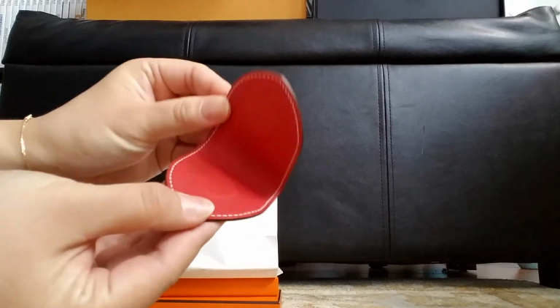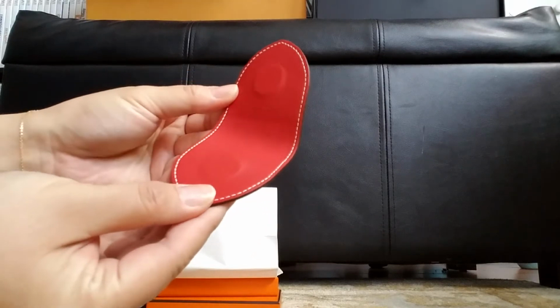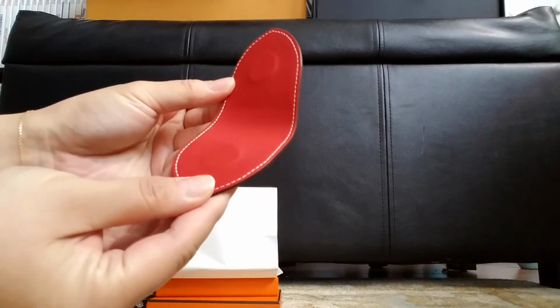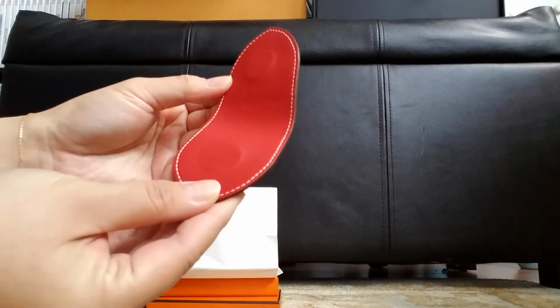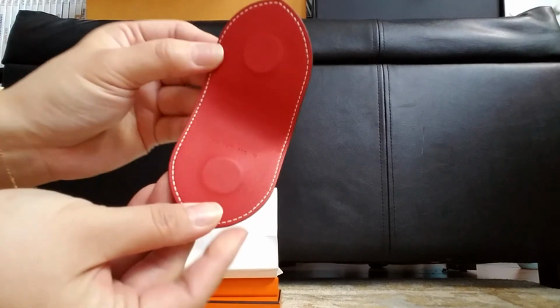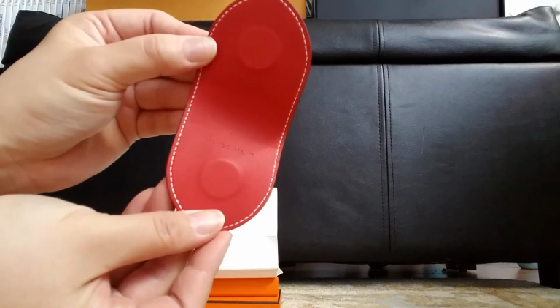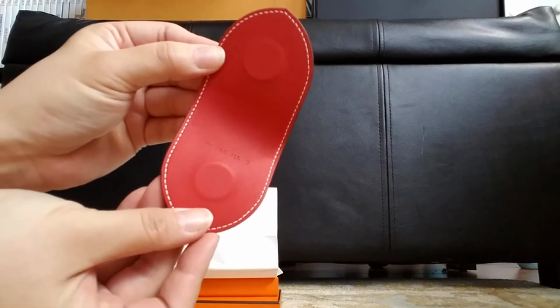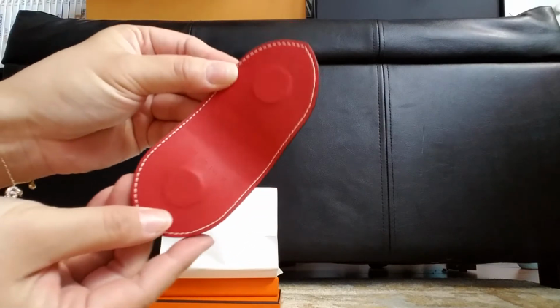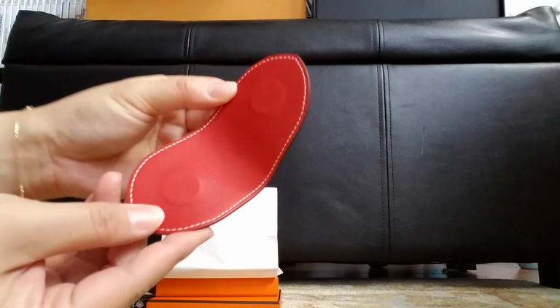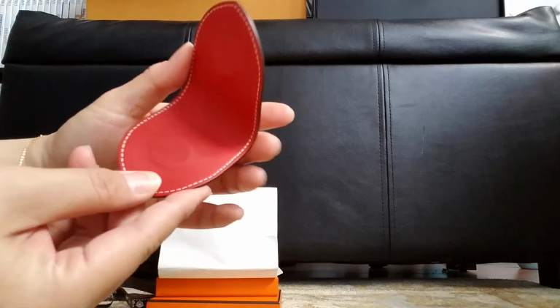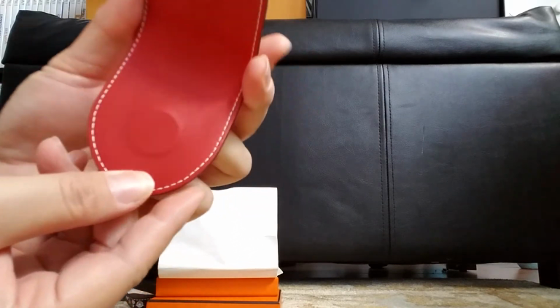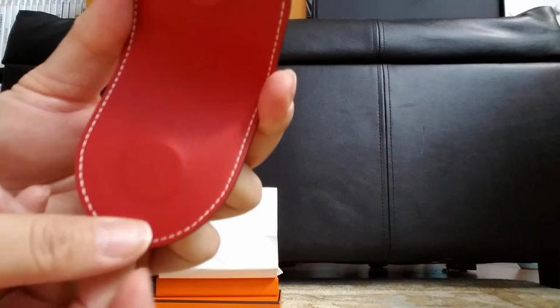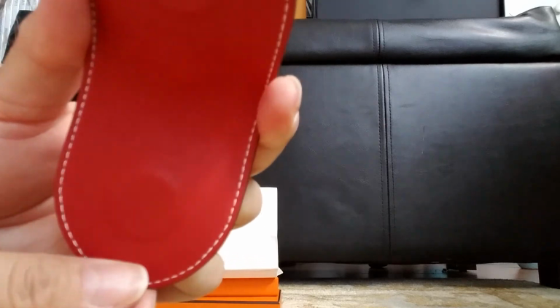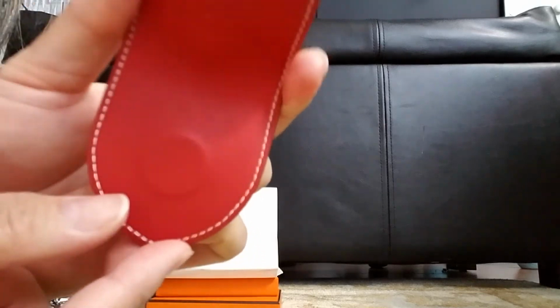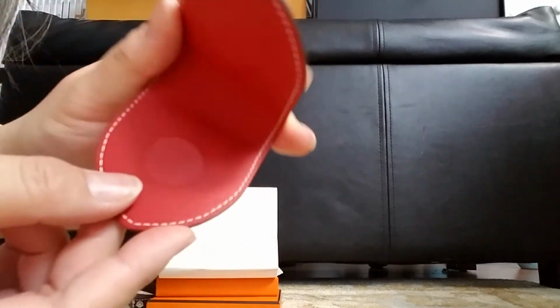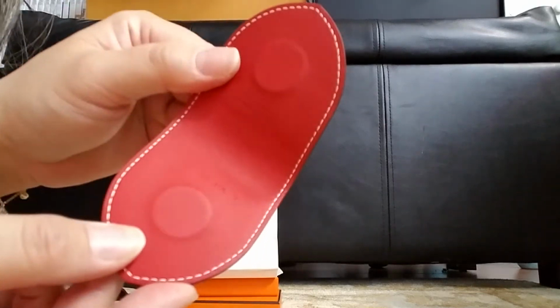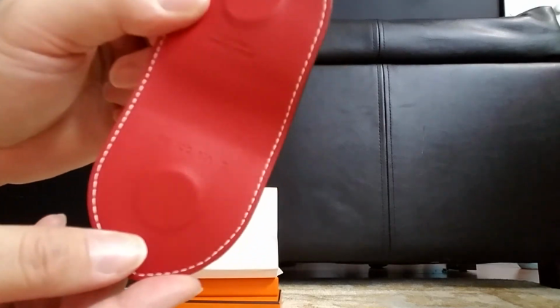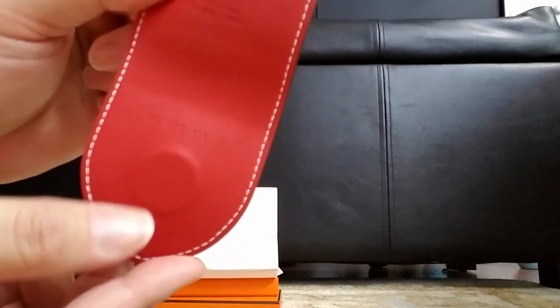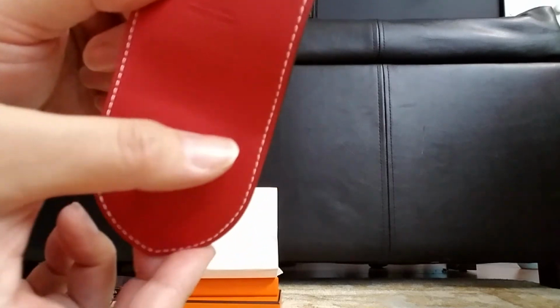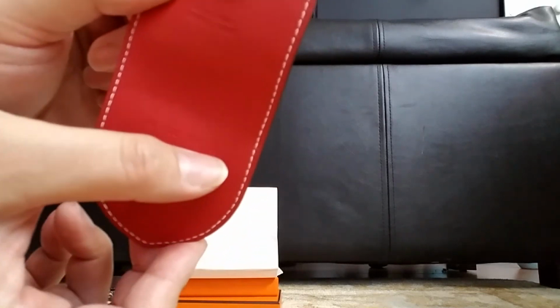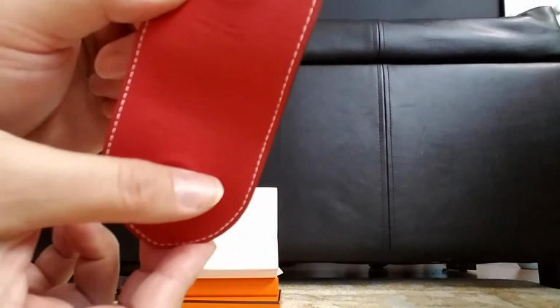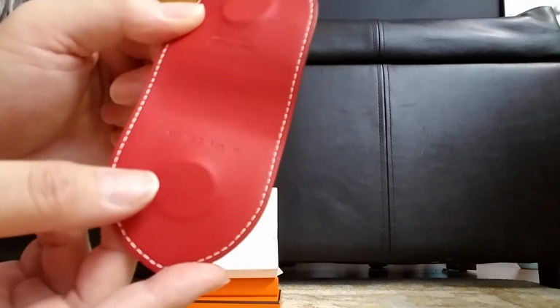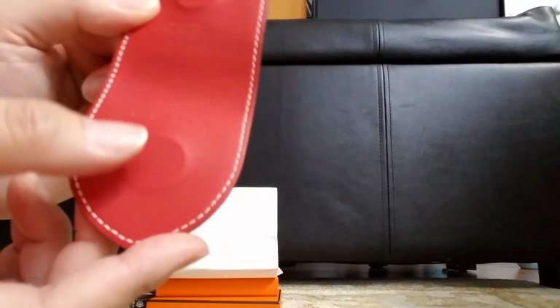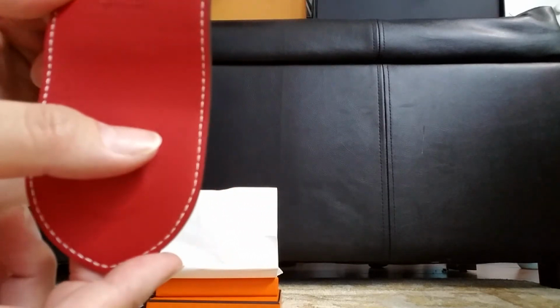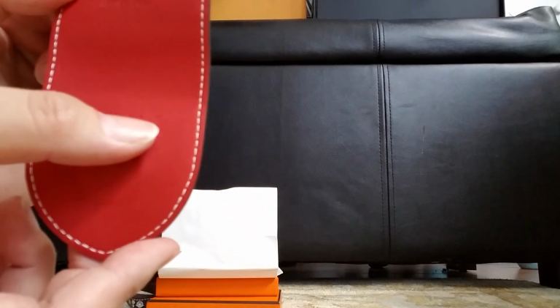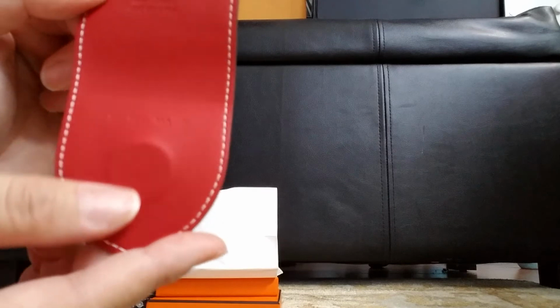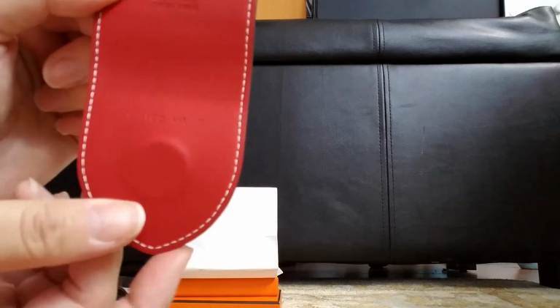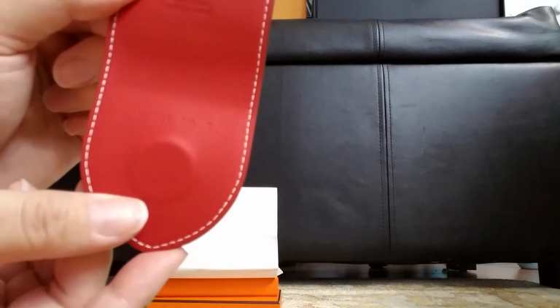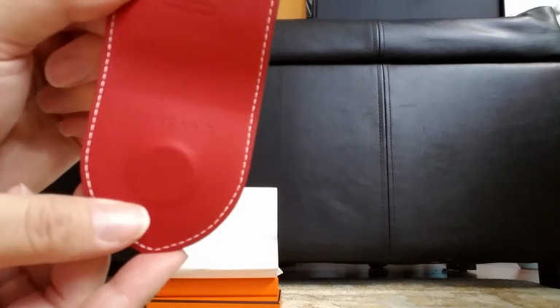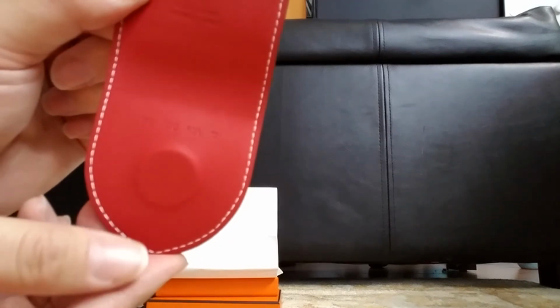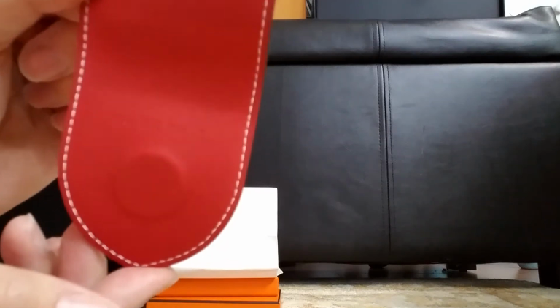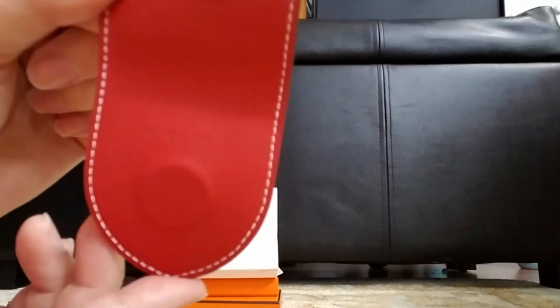And it's a magnetic closure, like that. This is the date stamp on there. It's actually the X there.